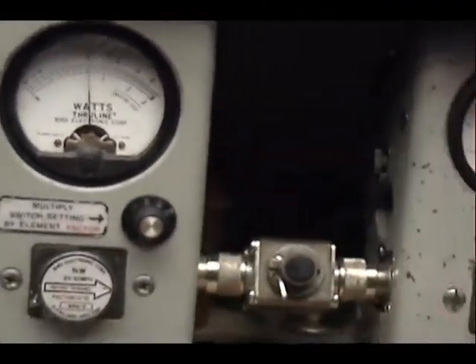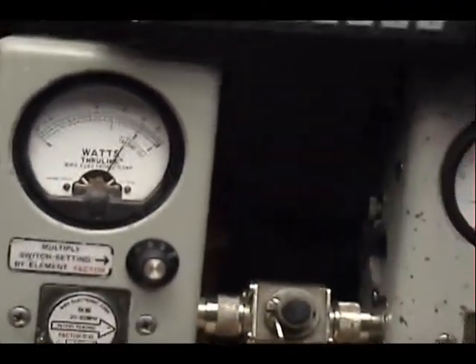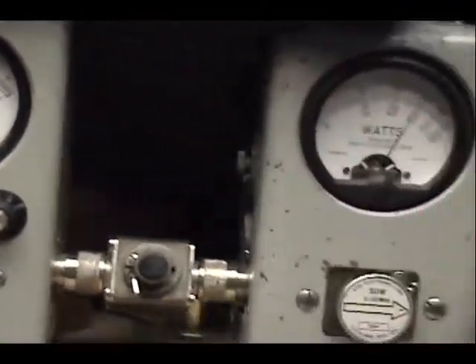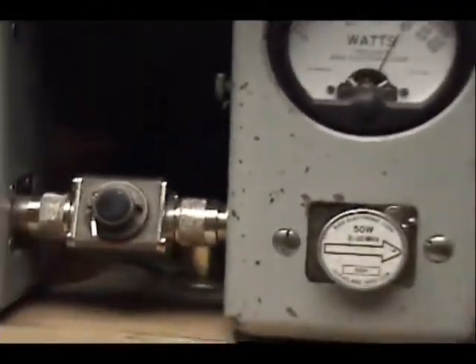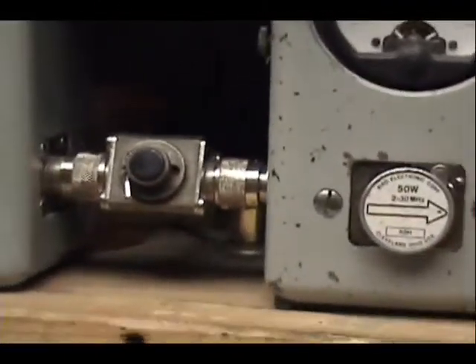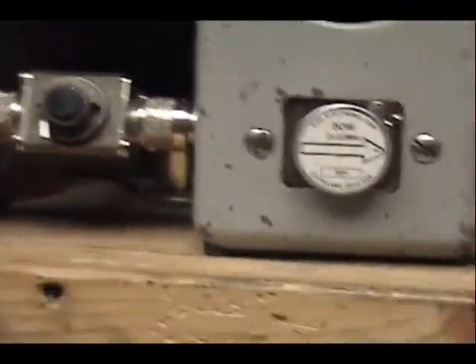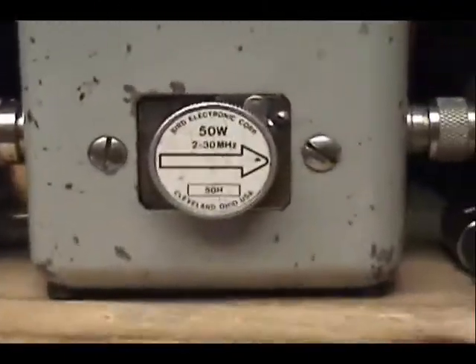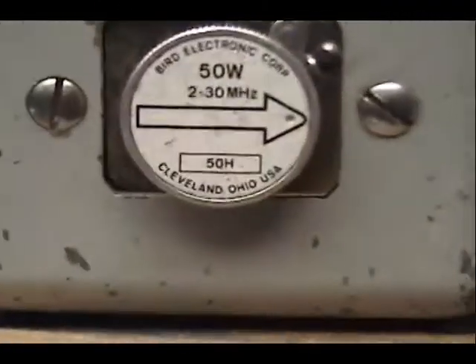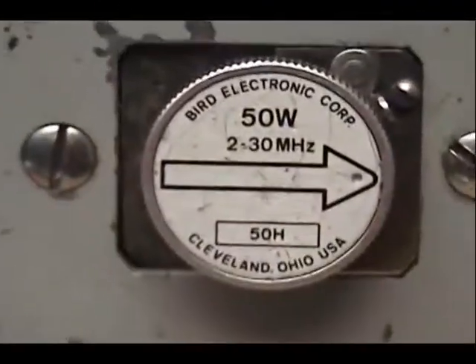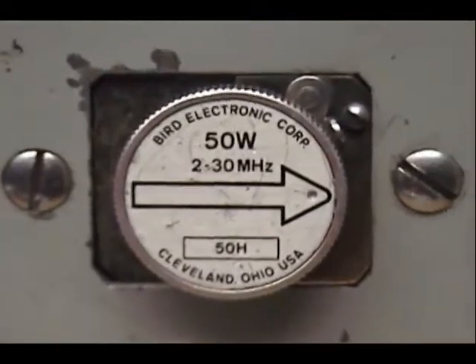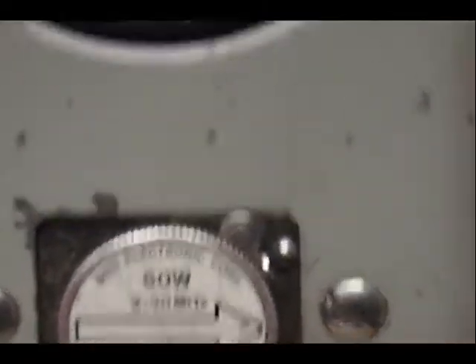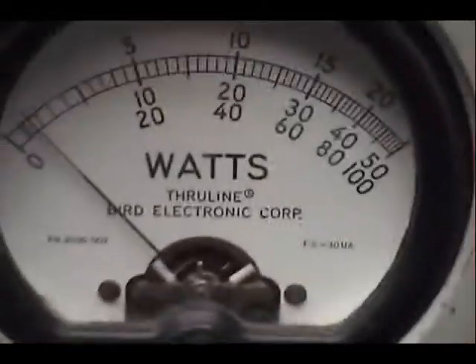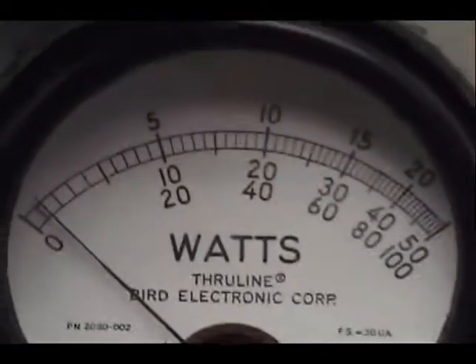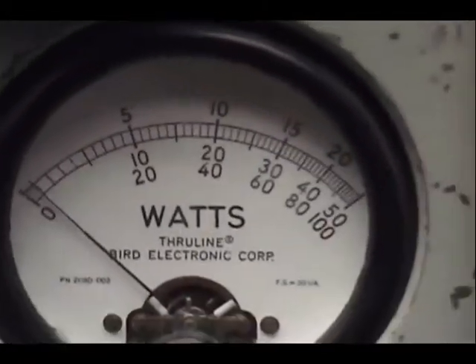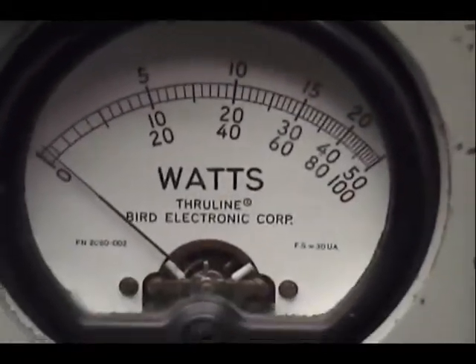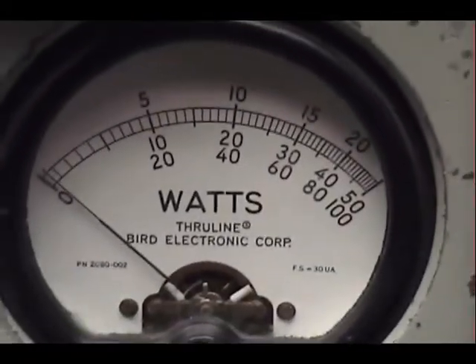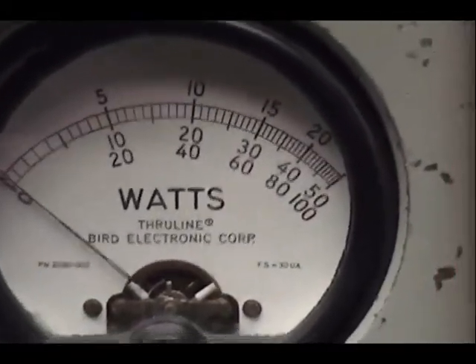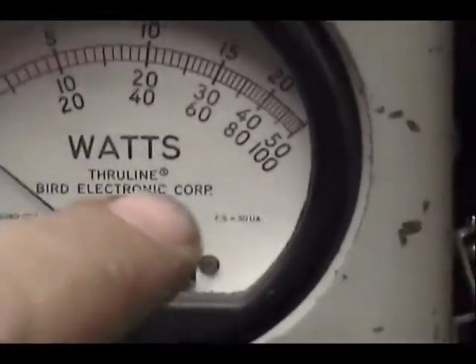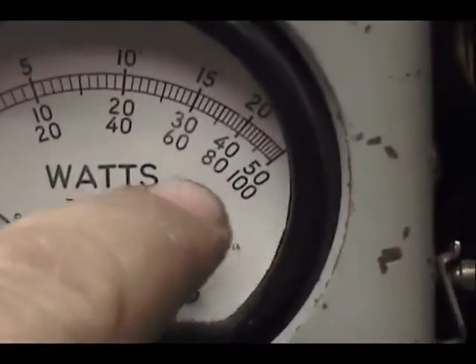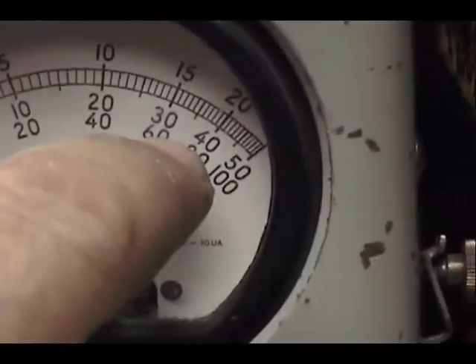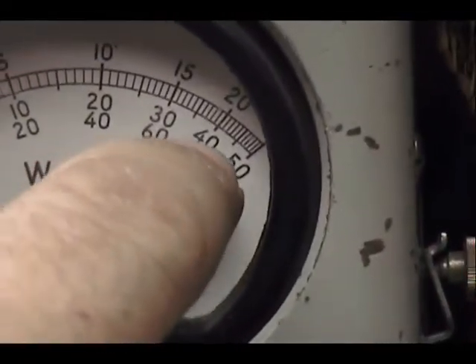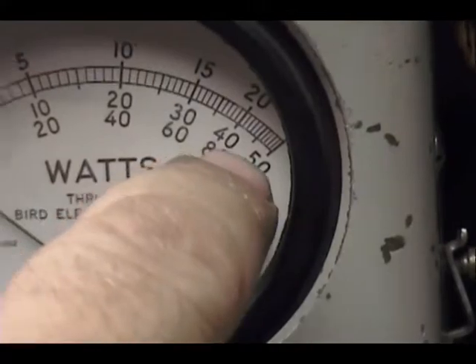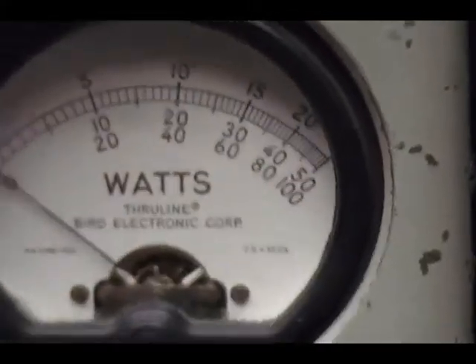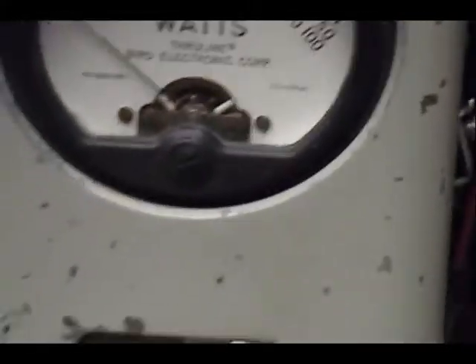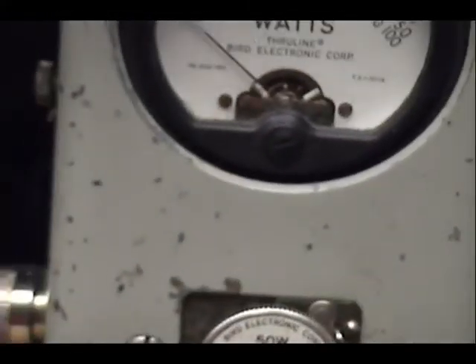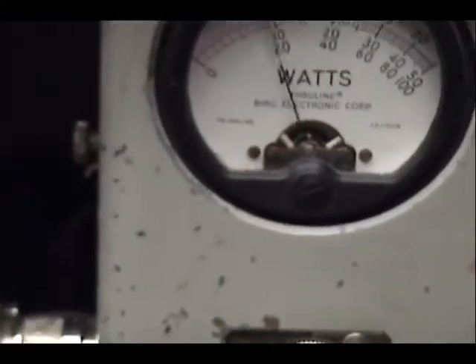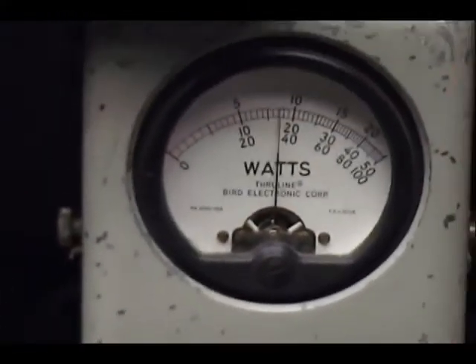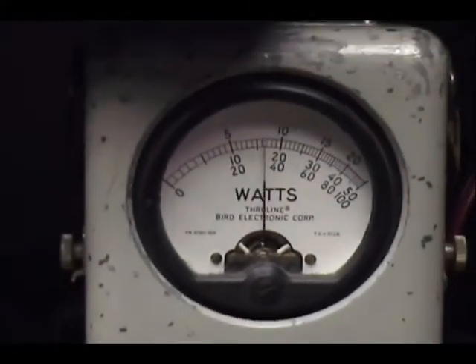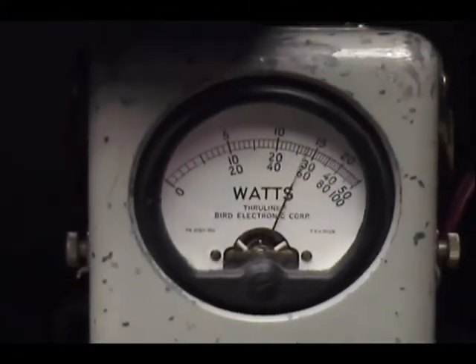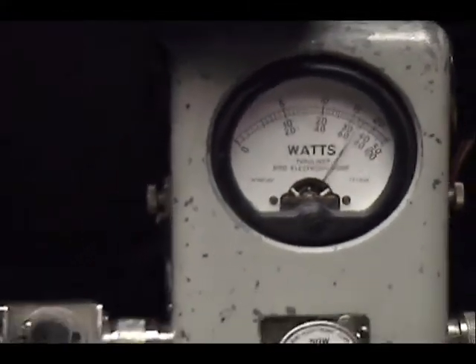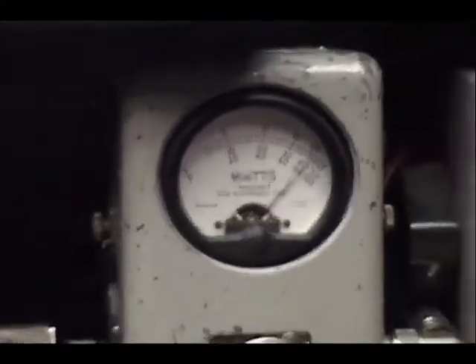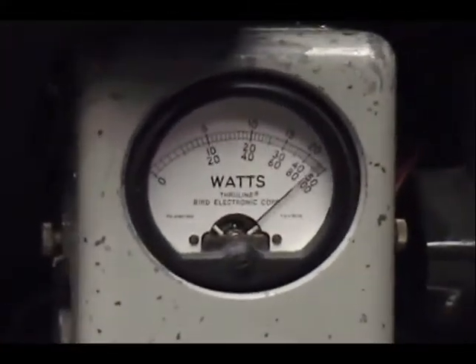Audio check, check. Put it back to high power for a second — 50 watts on that peak reading meter. It's all the way across: 30, 40, 50. Audio check, check, check, check, check.